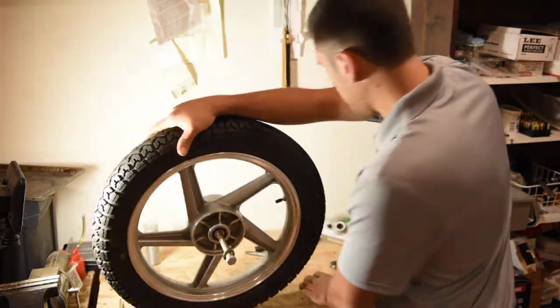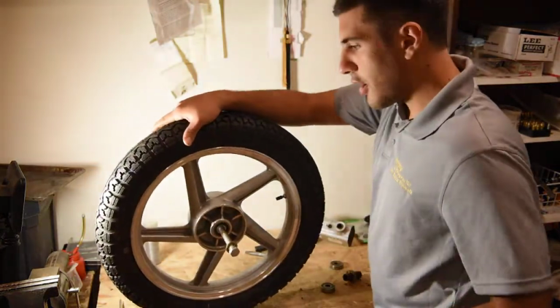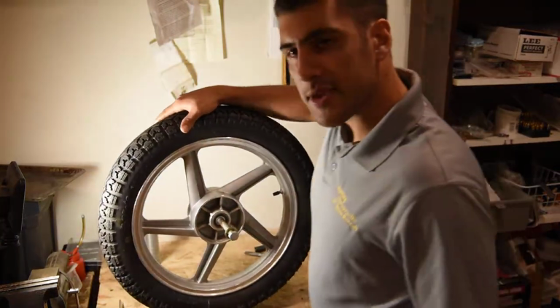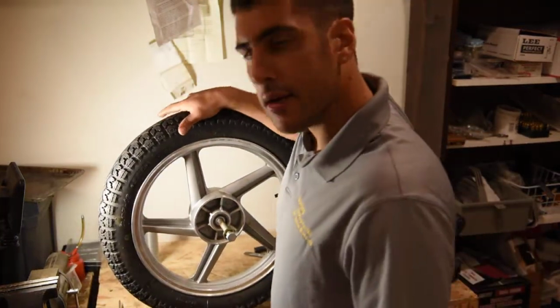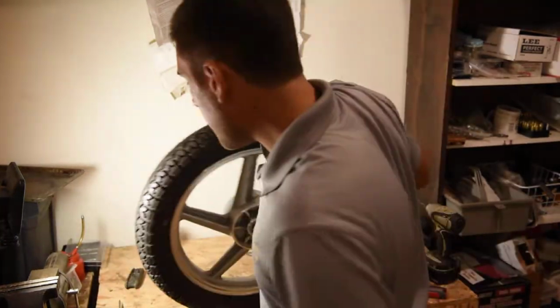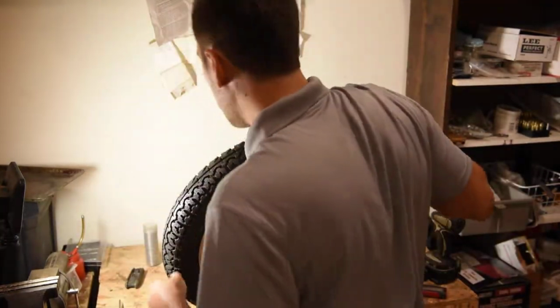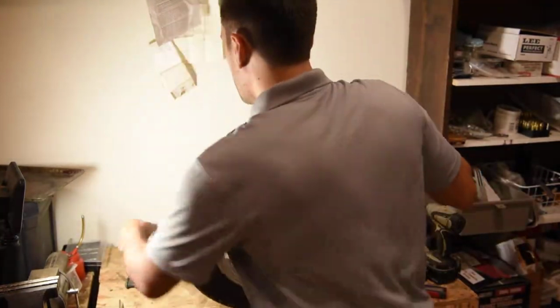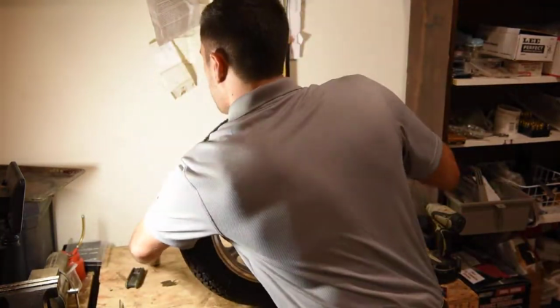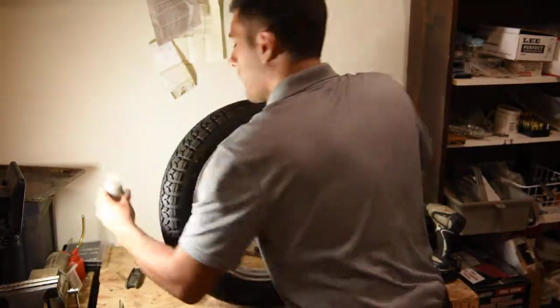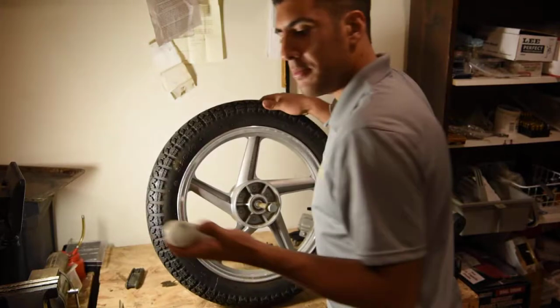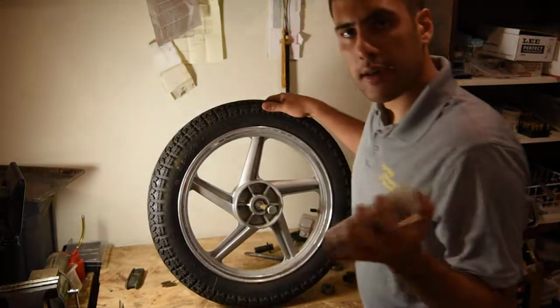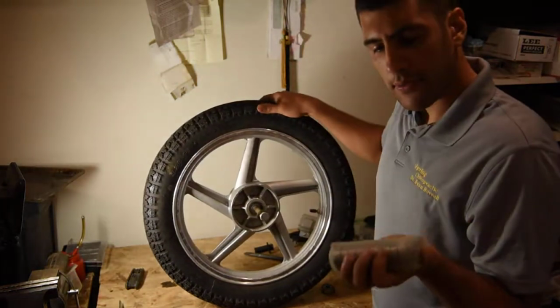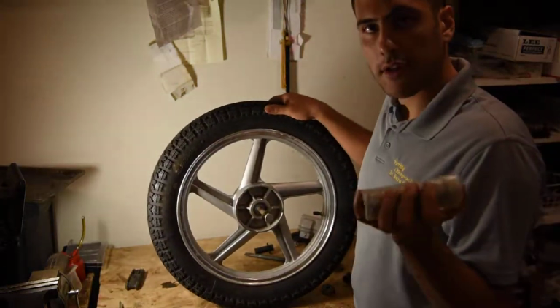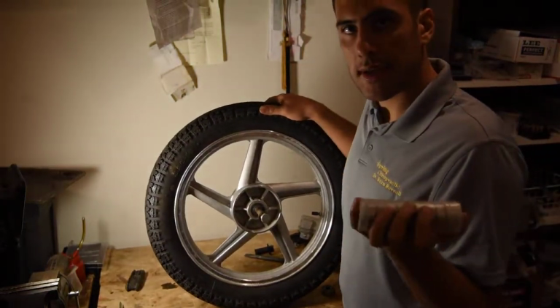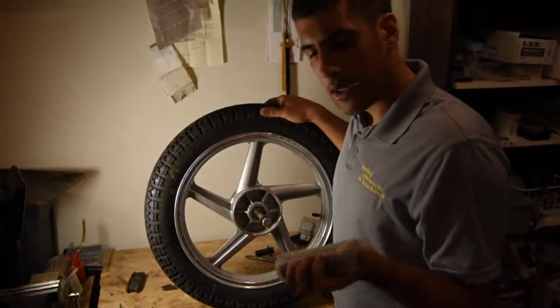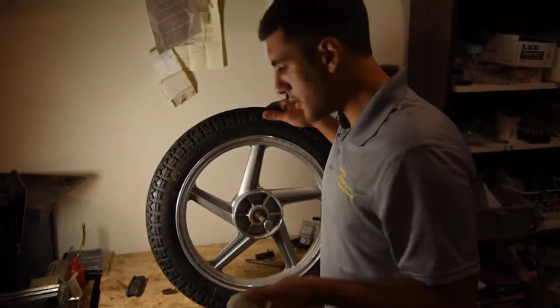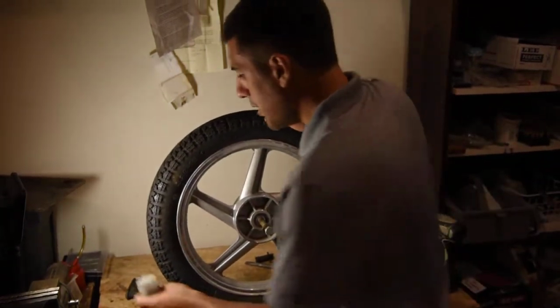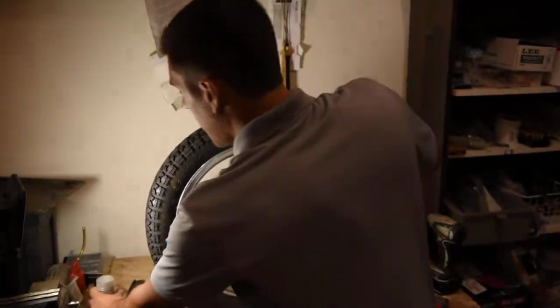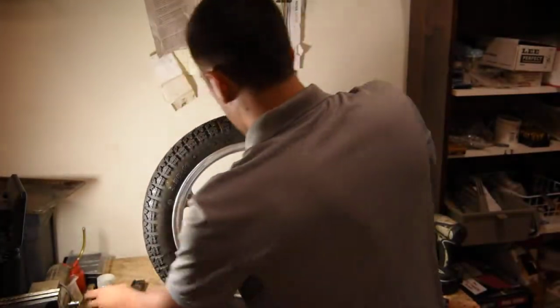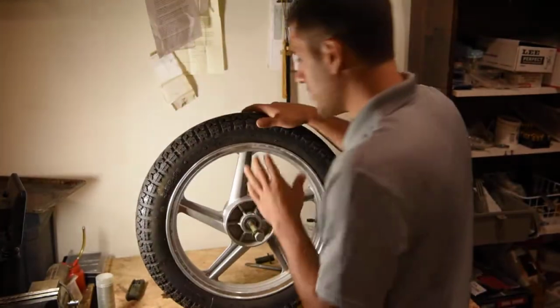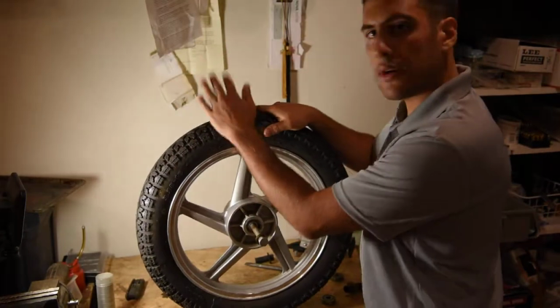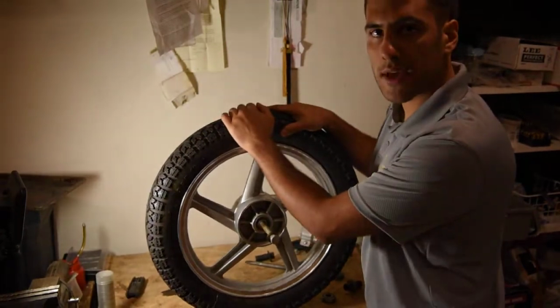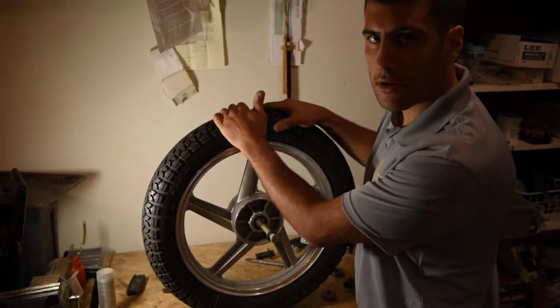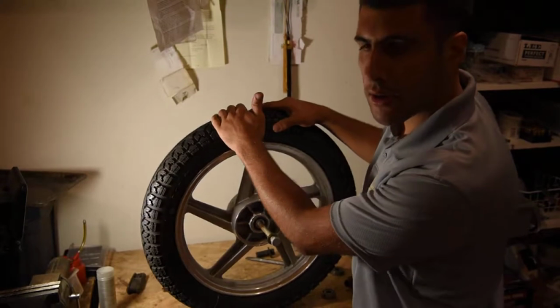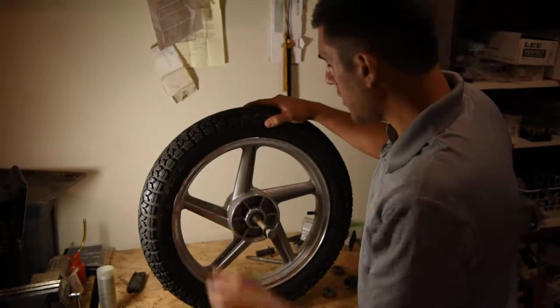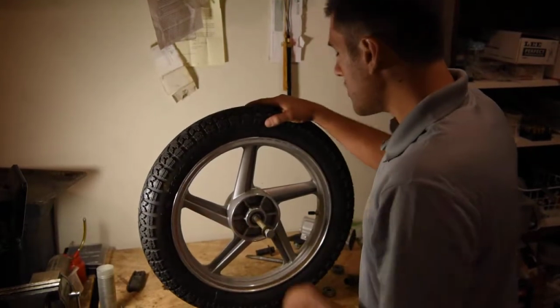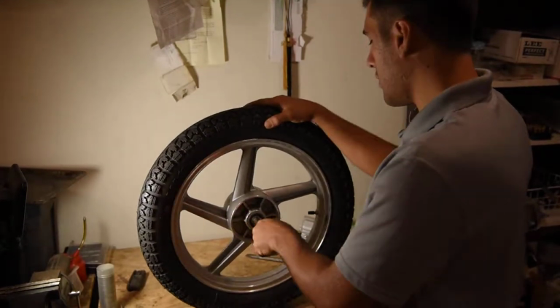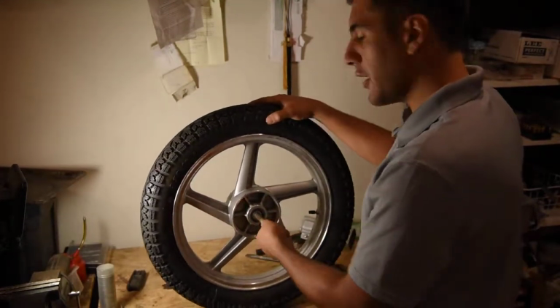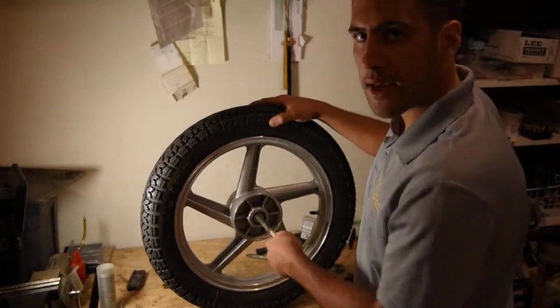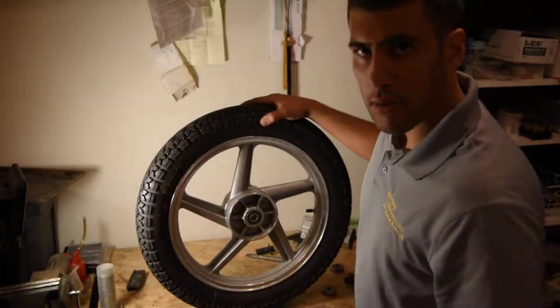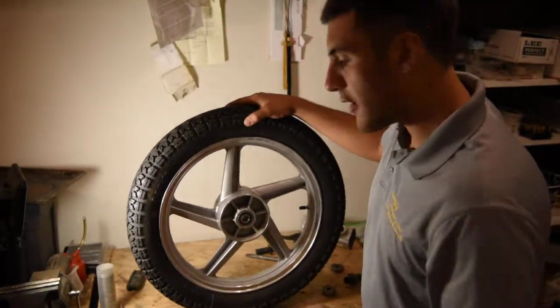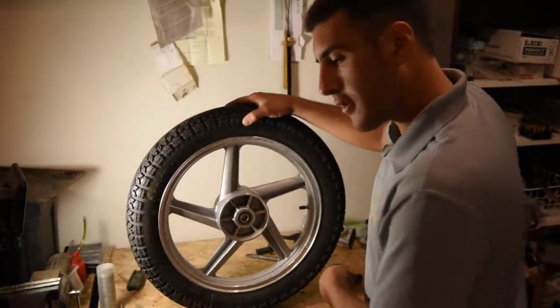You go on Amazon and you get yourself a 10-pack for like 30 something dollars. And each wheel takes two bearings, so you'll need to take the old ones off first.